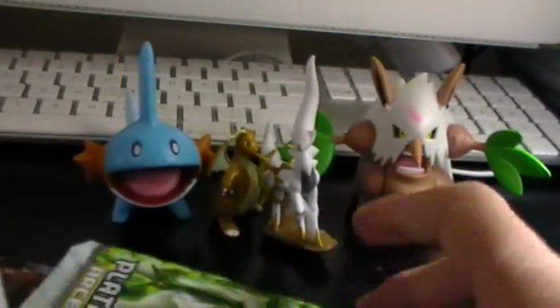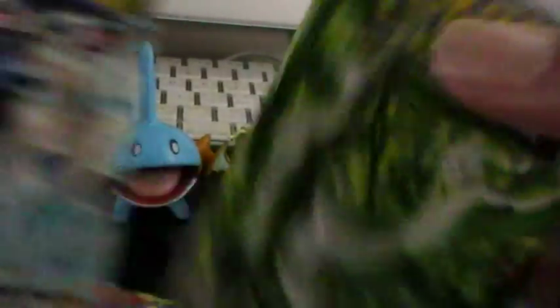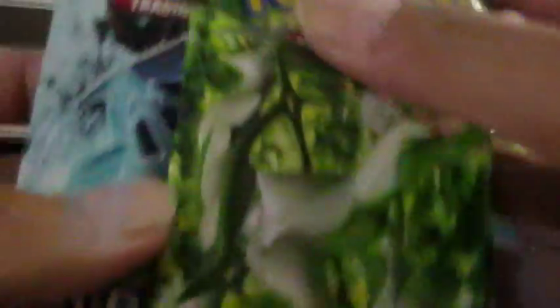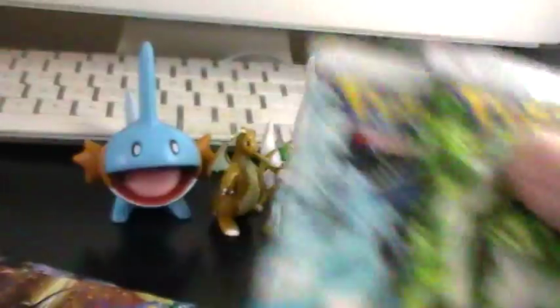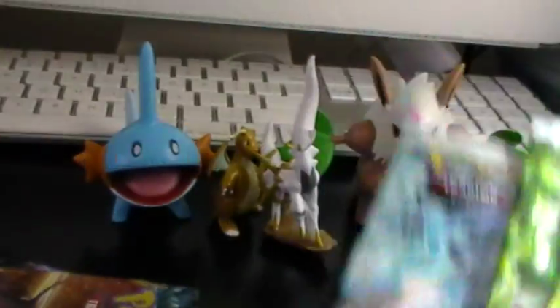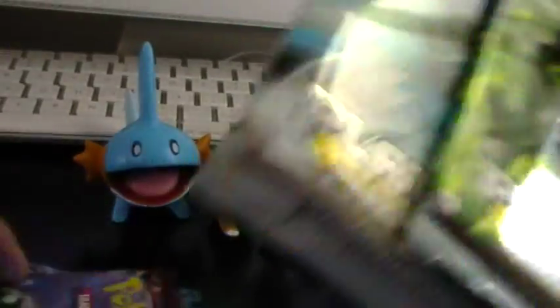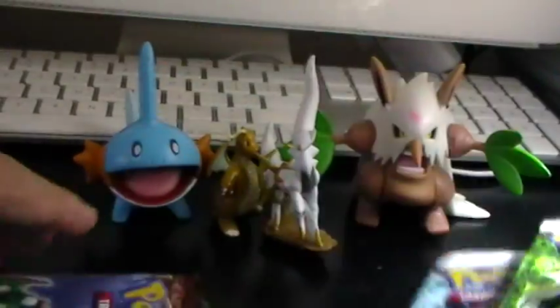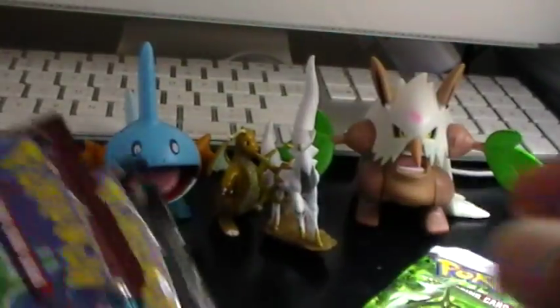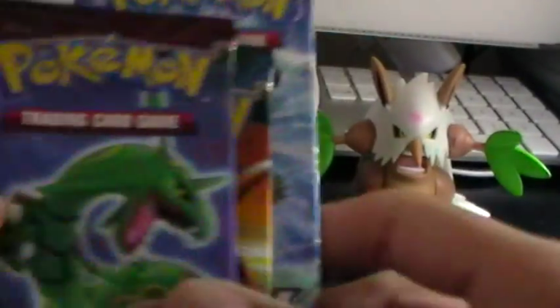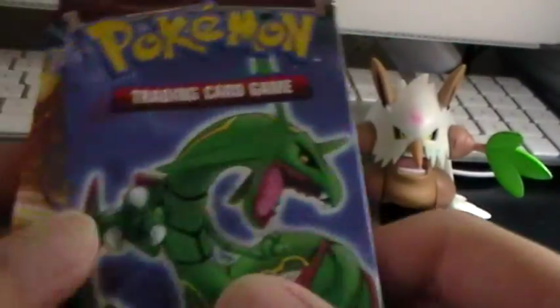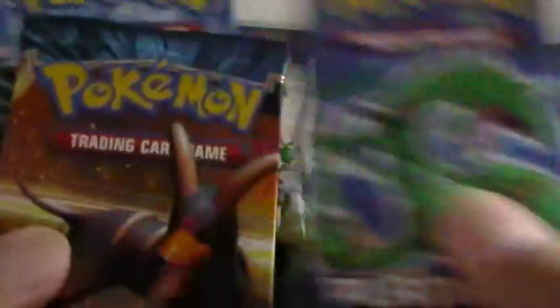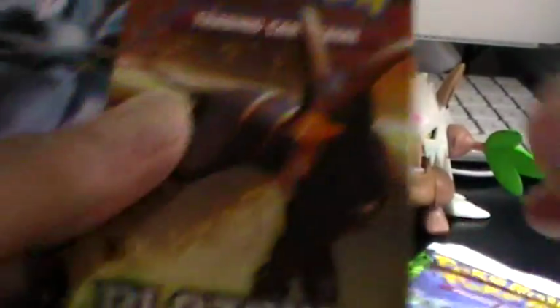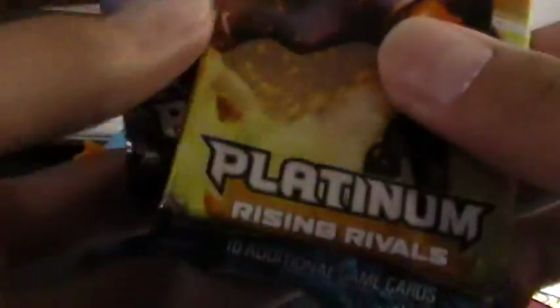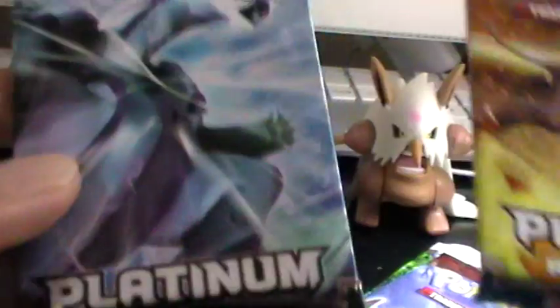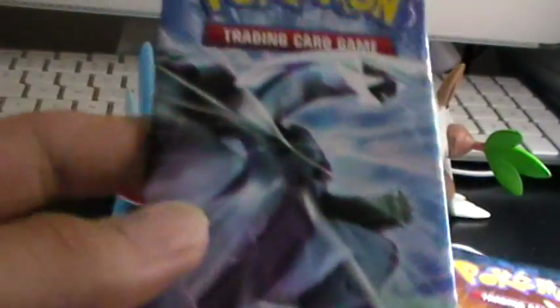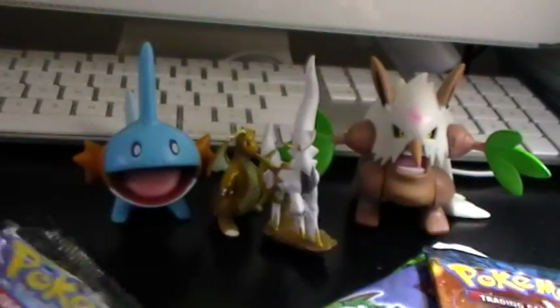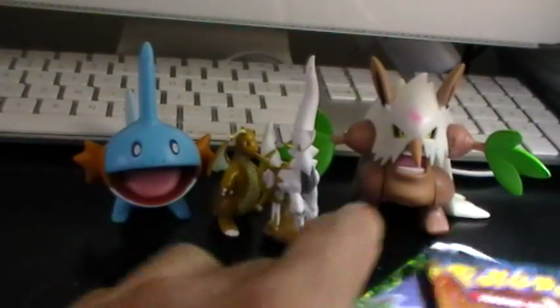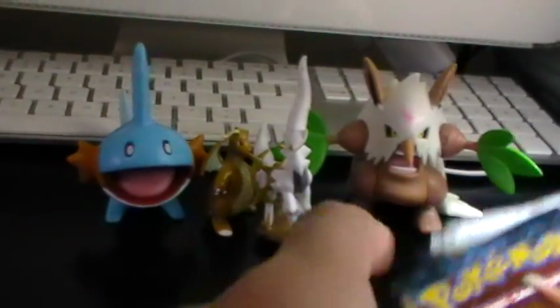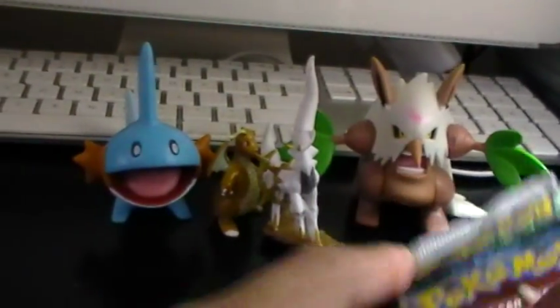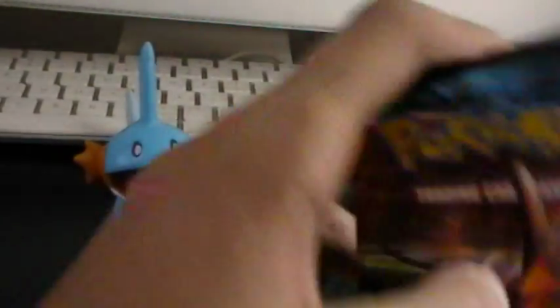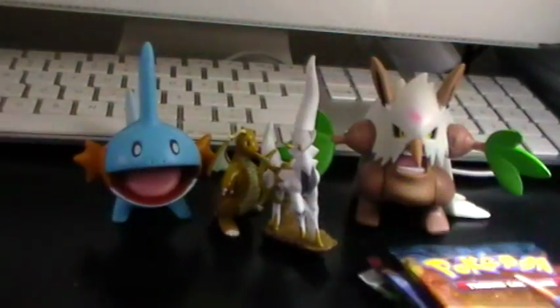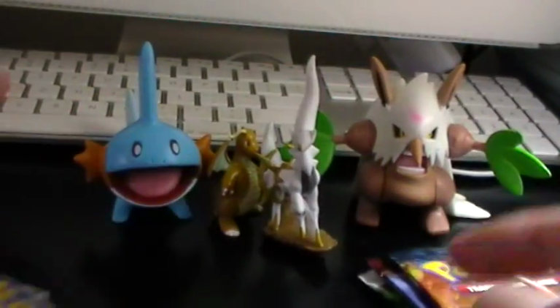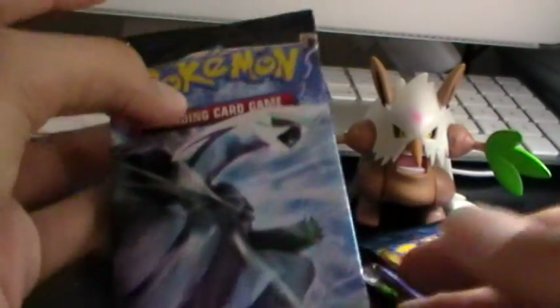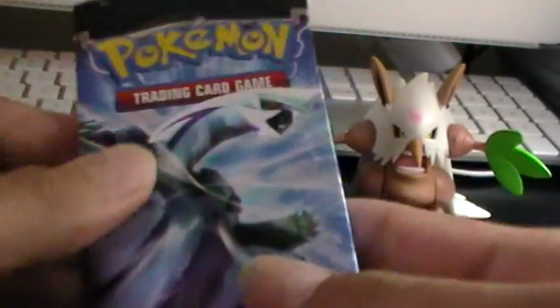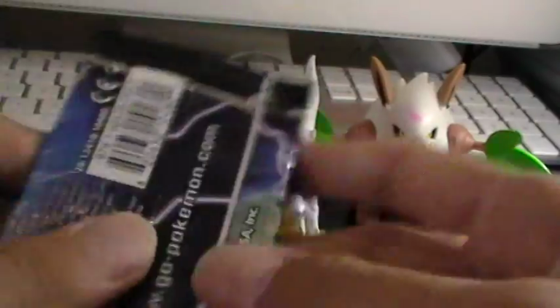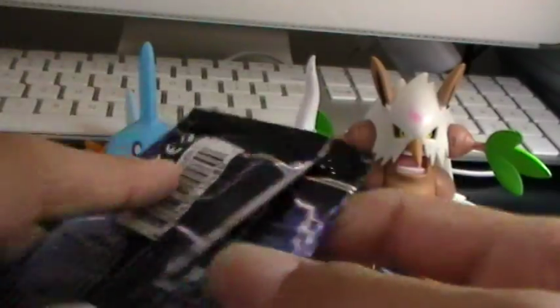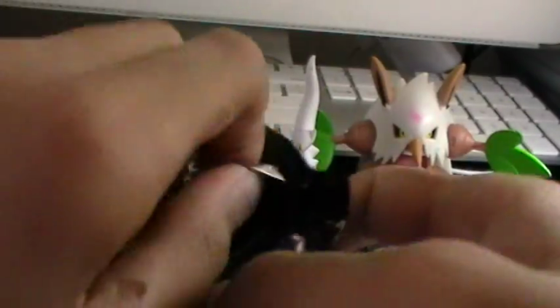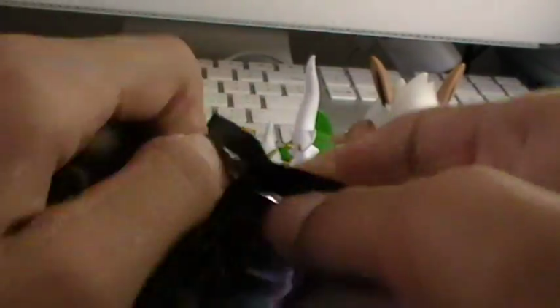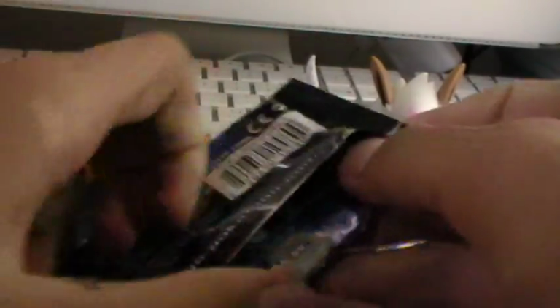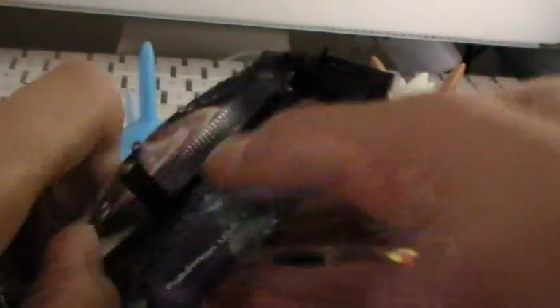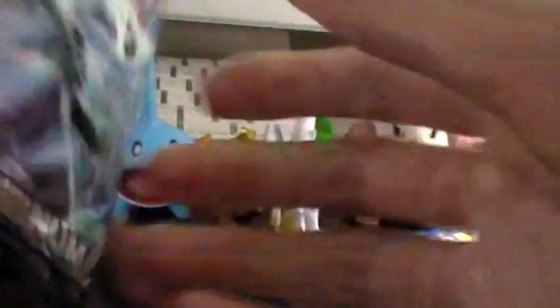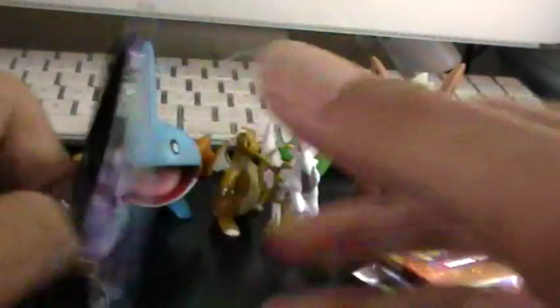Like I said before, two Platinum Arceus — one of my favorite sets, and I'm actually going to buy a booster box for this. One Supreme Victors, one Rising Rivals, and one Platinum Base Set. Let's put these aside and open up the Platinum Base Set first. This one has a Palkia on it and you can get some cool stuff in here.